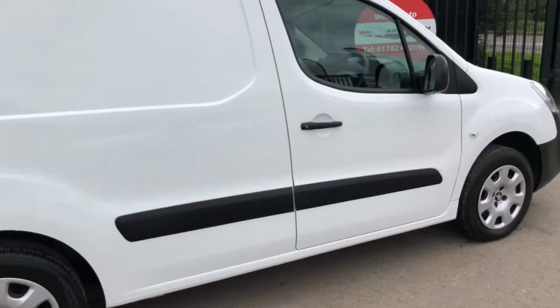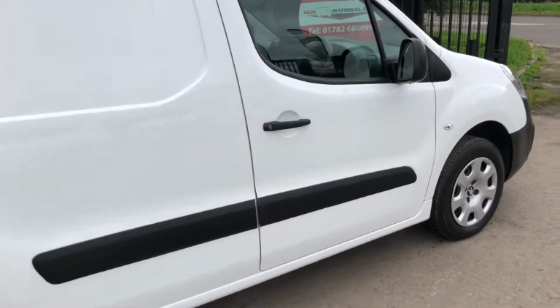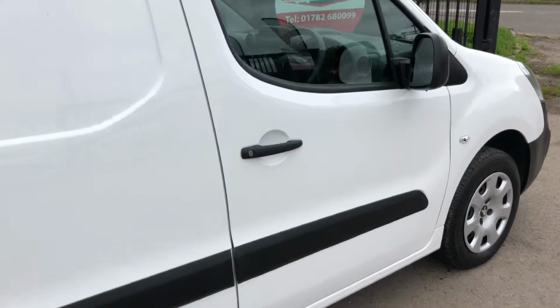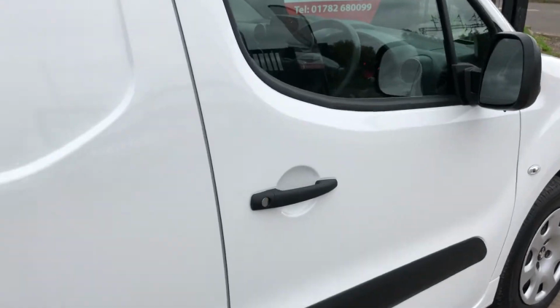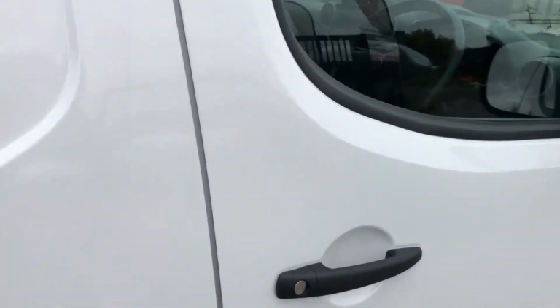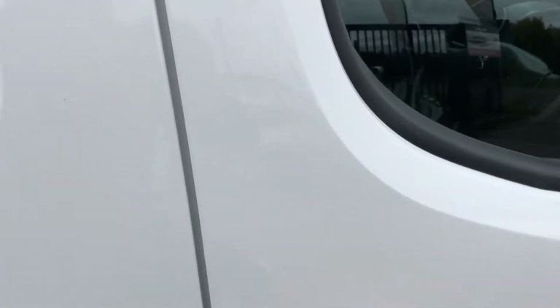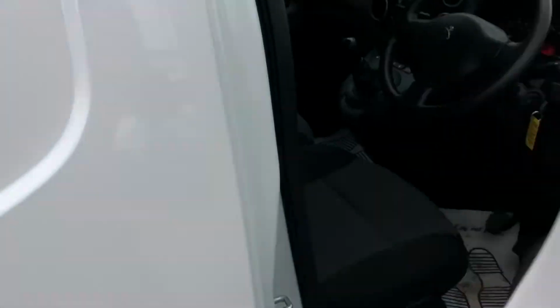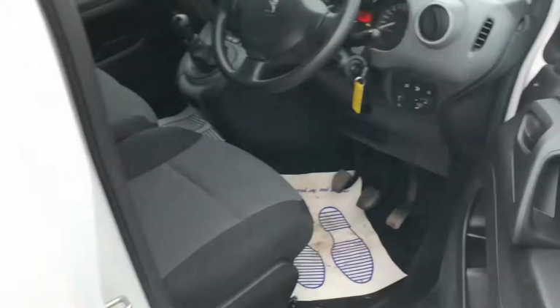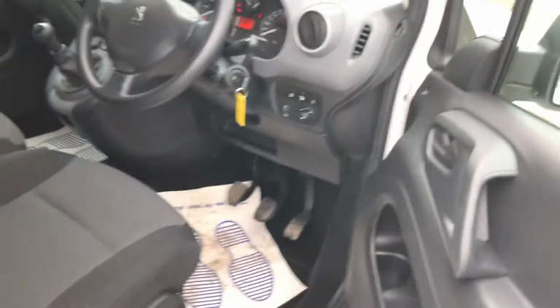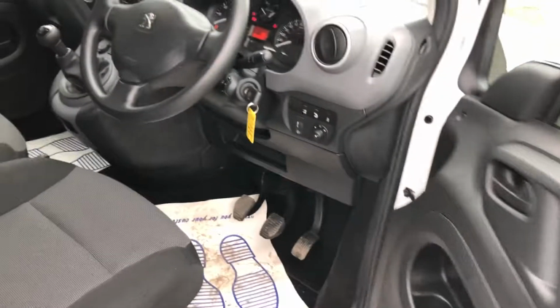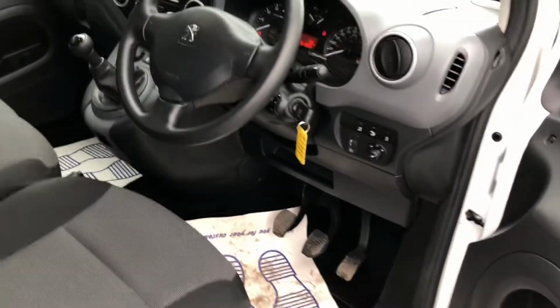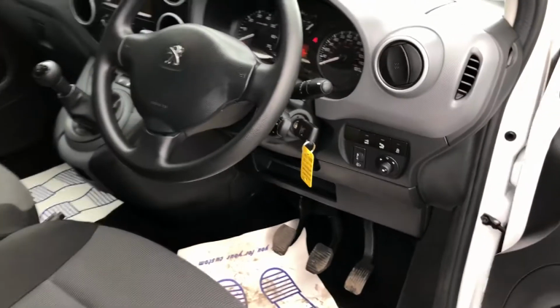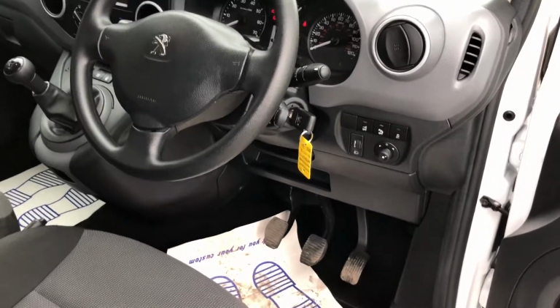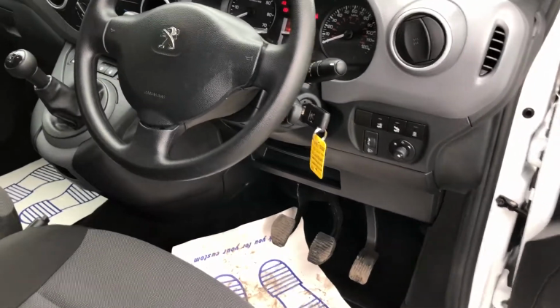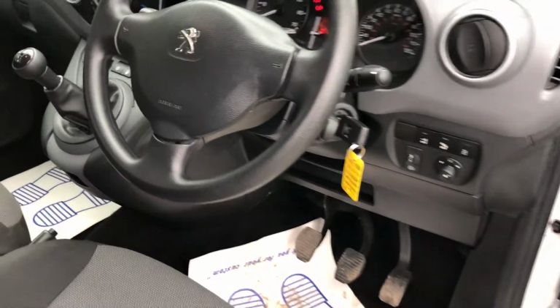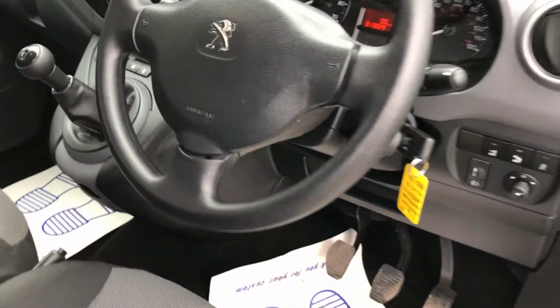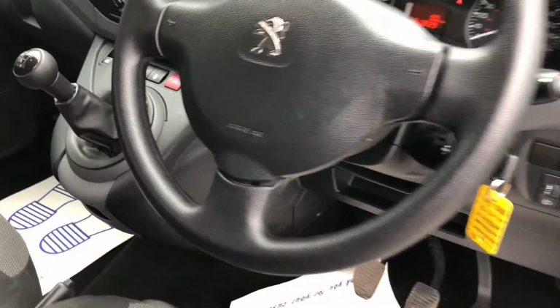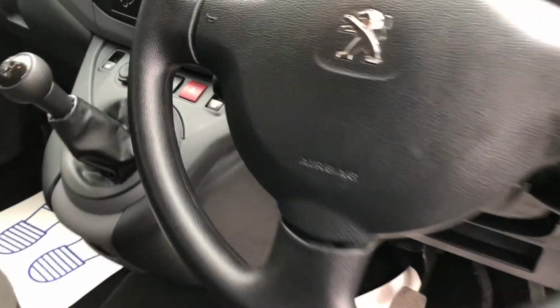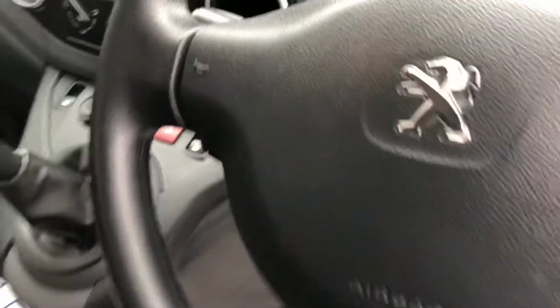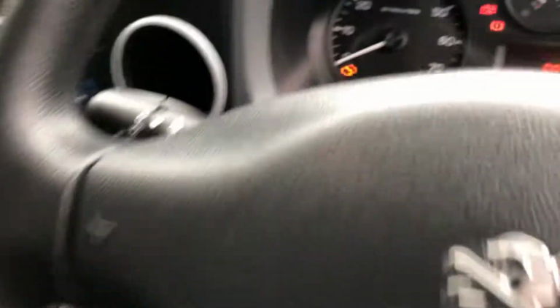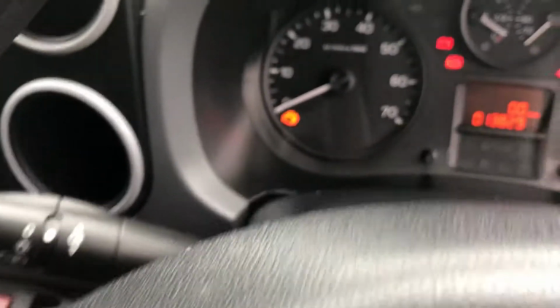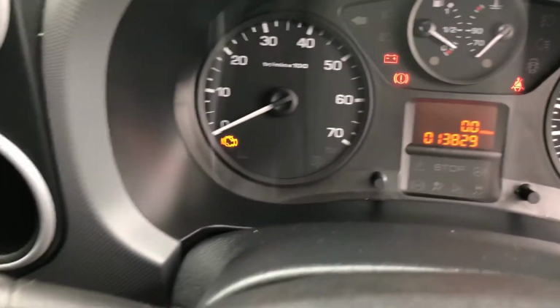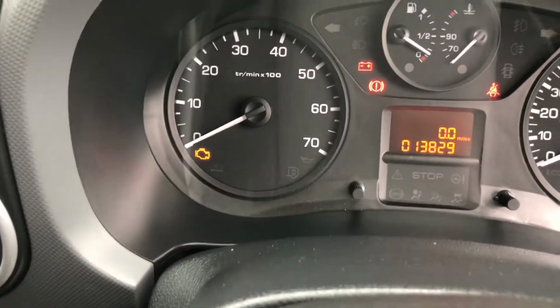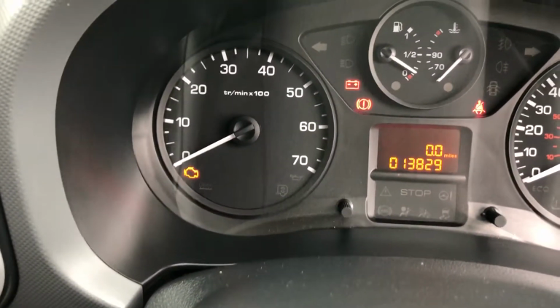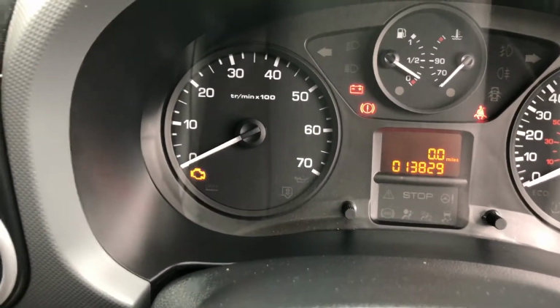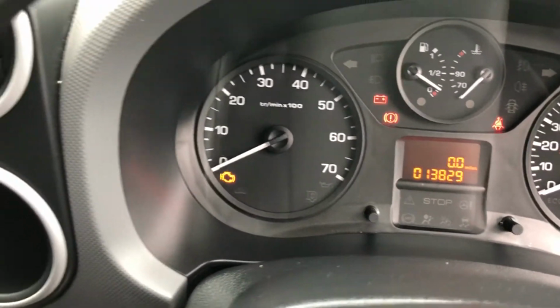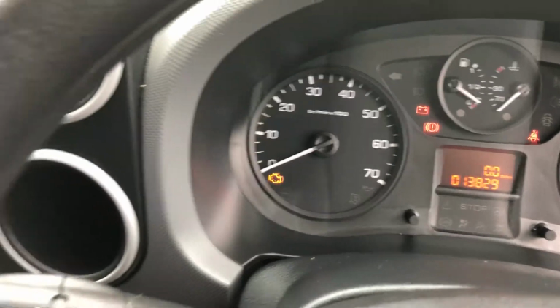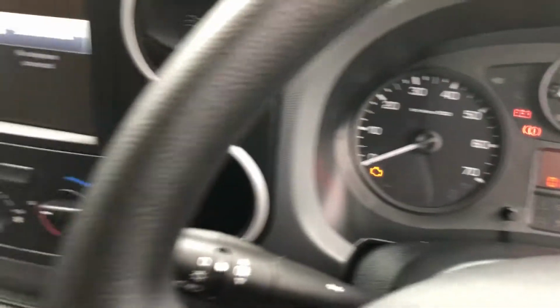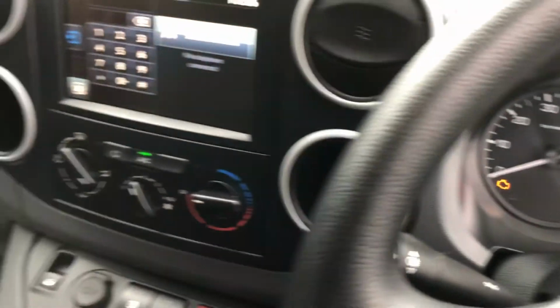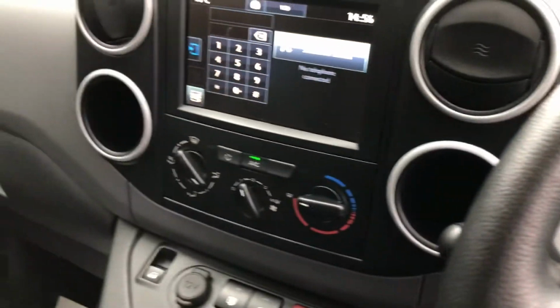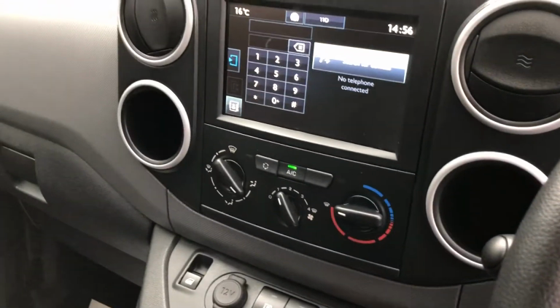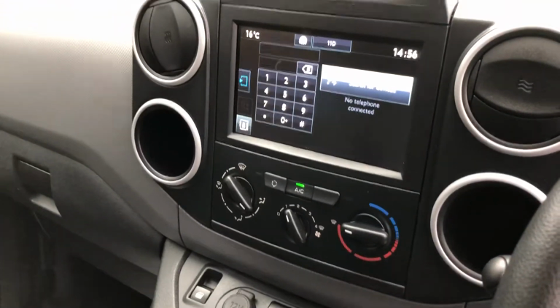If I show you inside — that's the electric windows. It's only done 13,829 miles. This one's also got air conditioning.